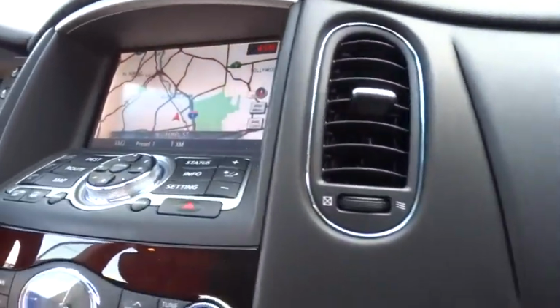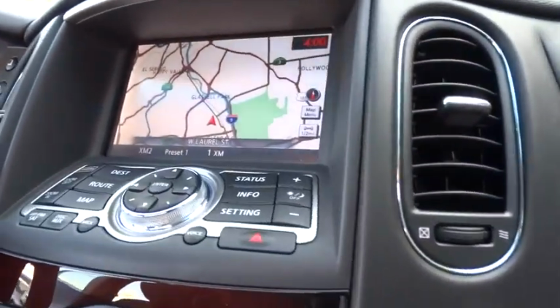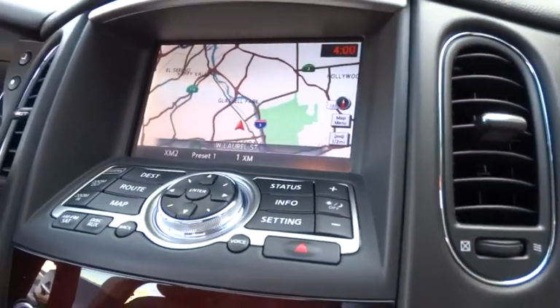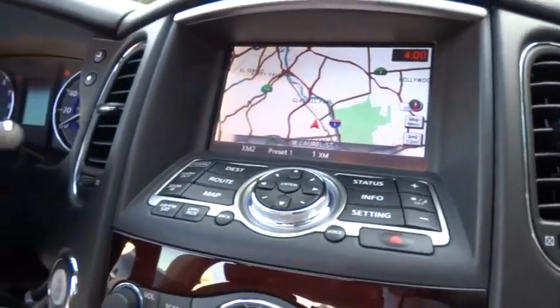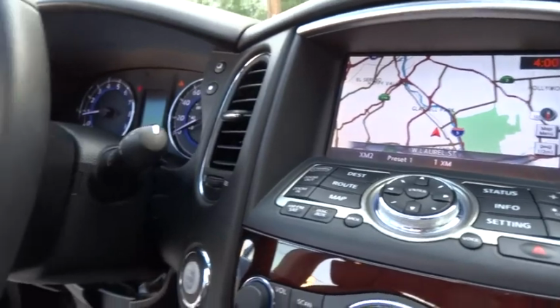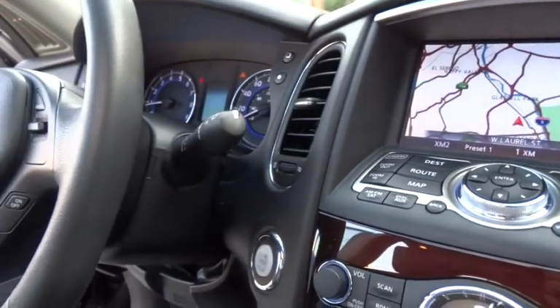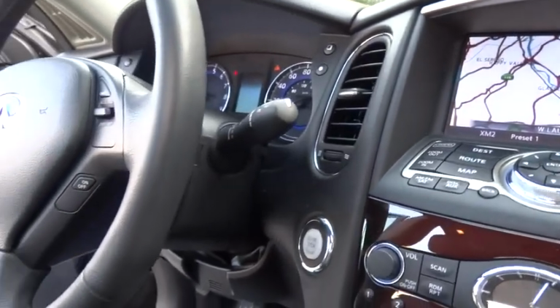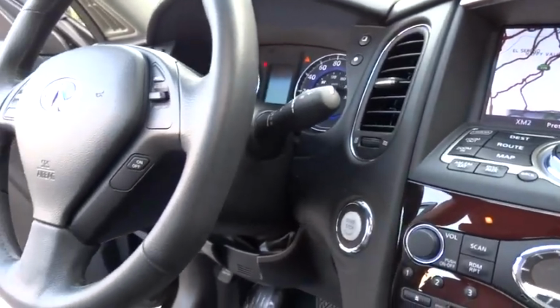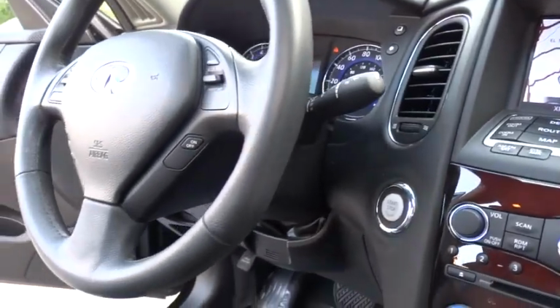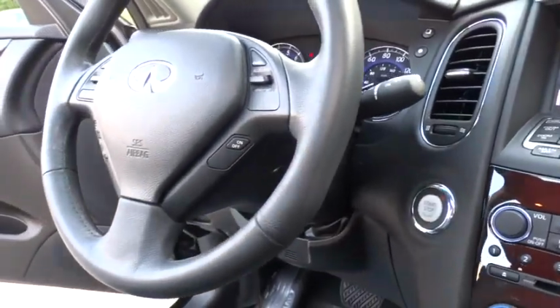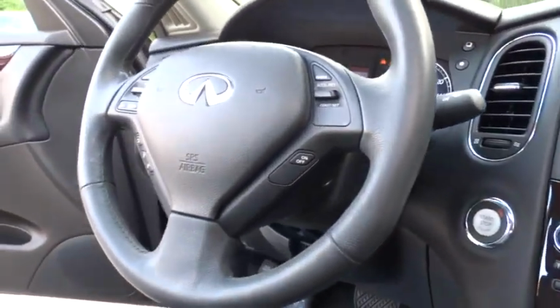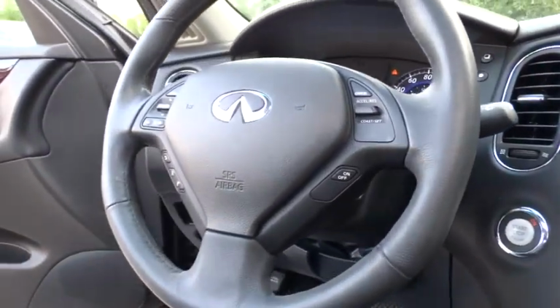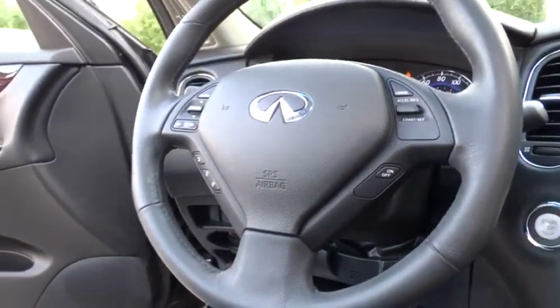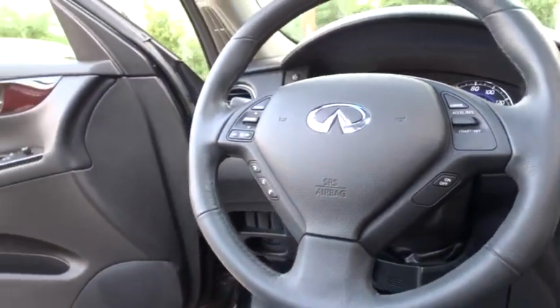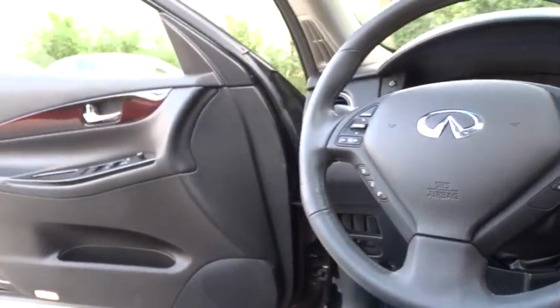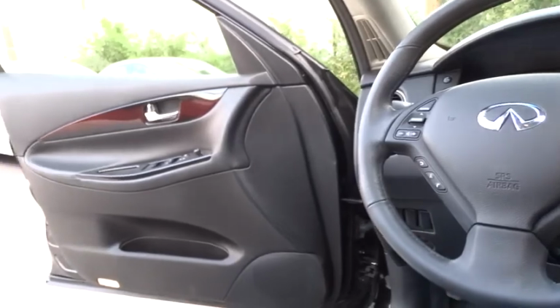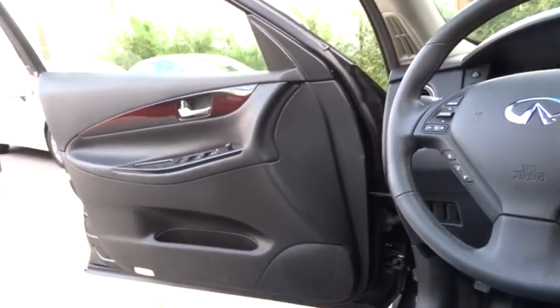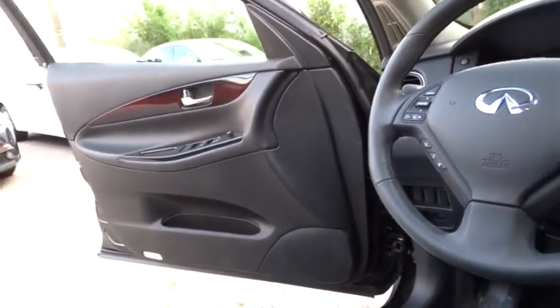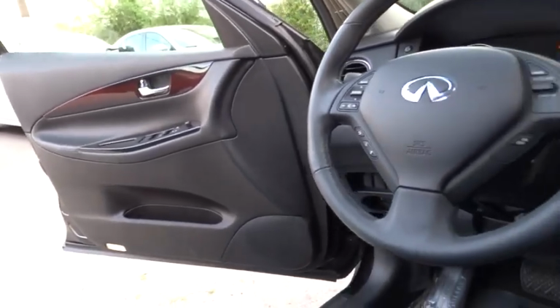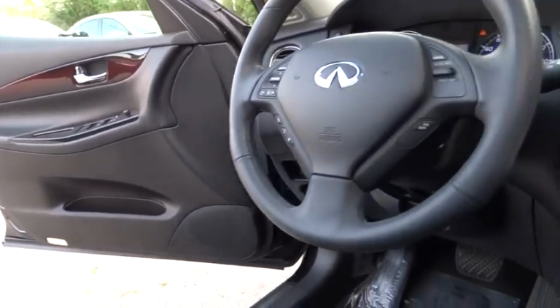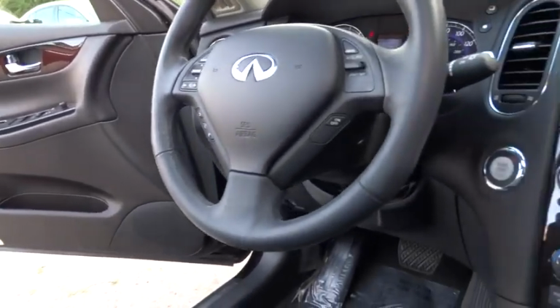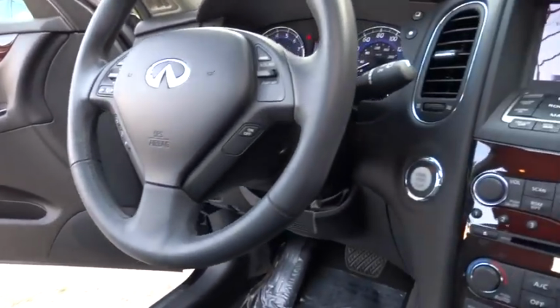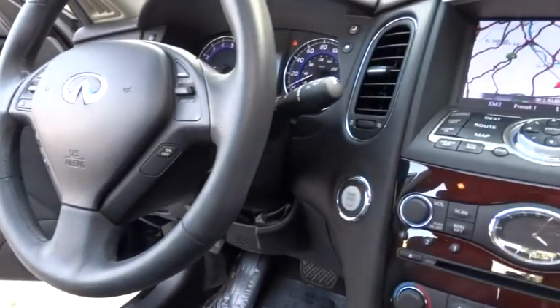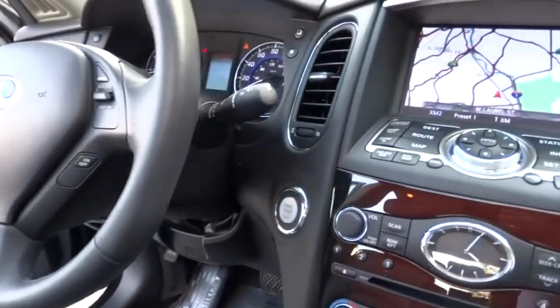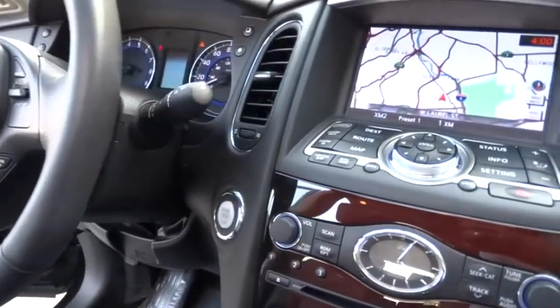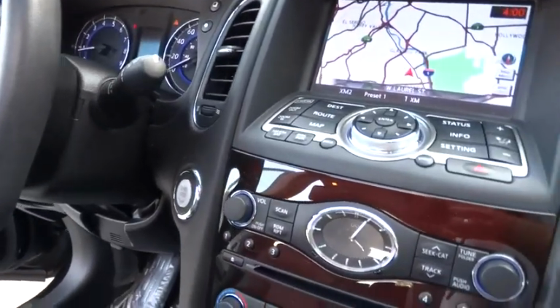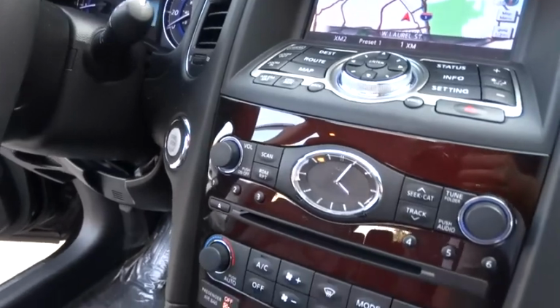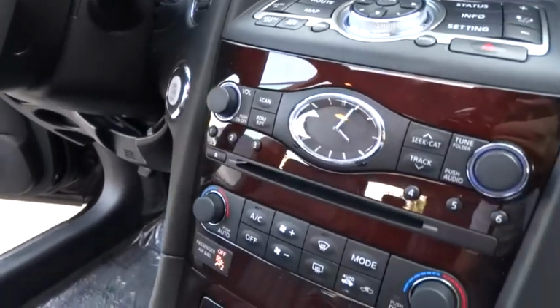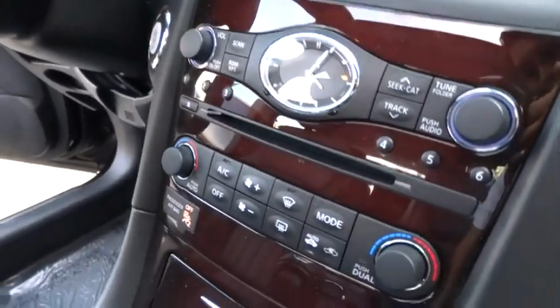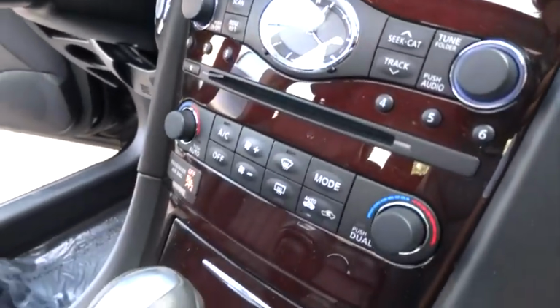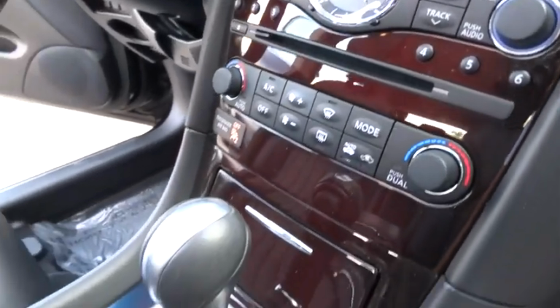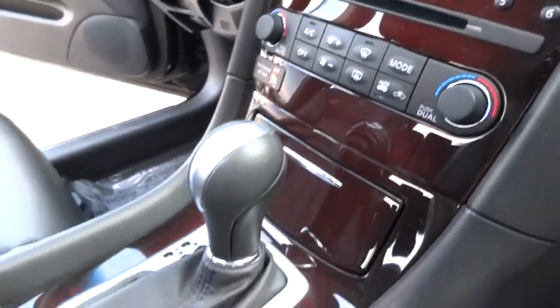traction control, leather-wrapped steering wheel, dual airbags, power steering, air conditioning, front four-wheel disc brakes, electronic stability control, power windows, security system, AM-FM CD player with six speakers,